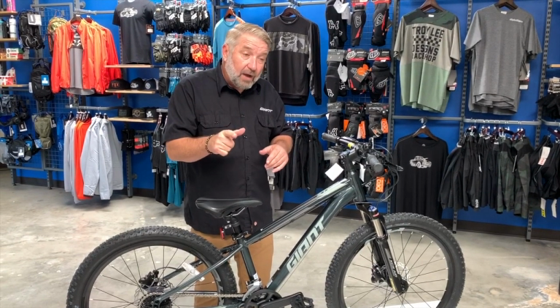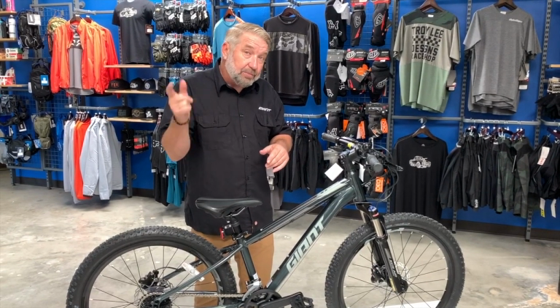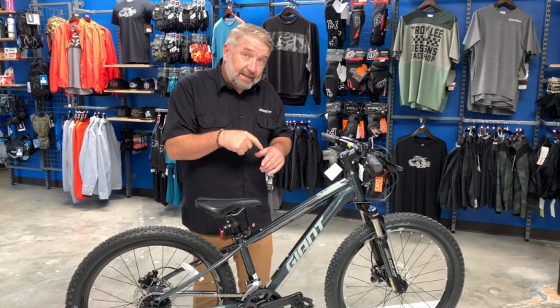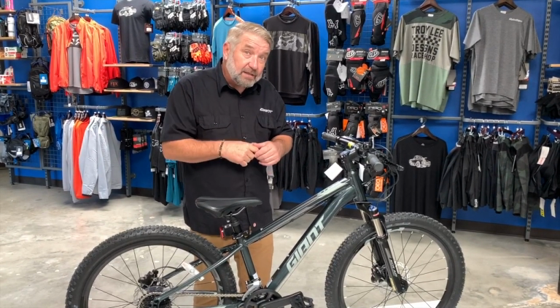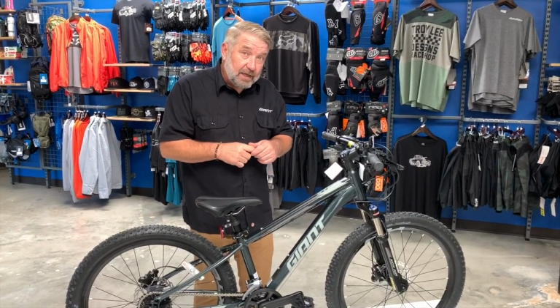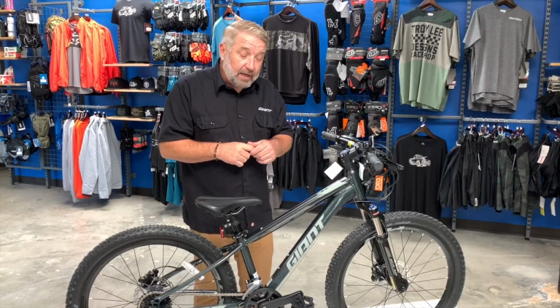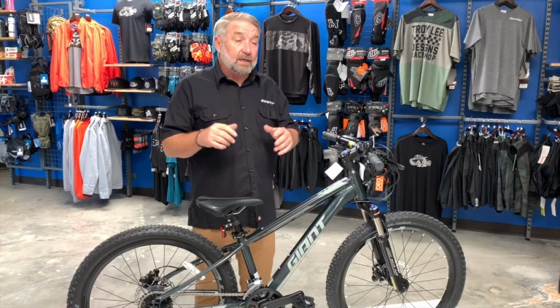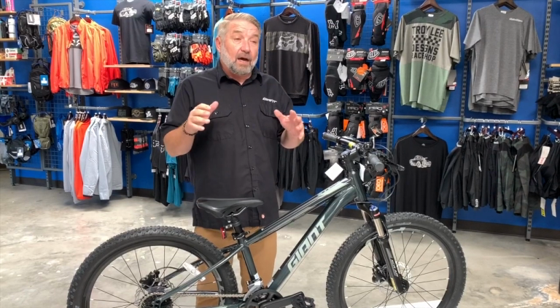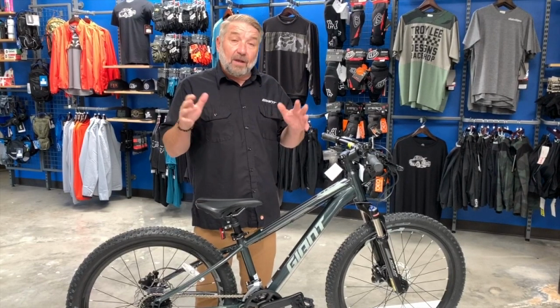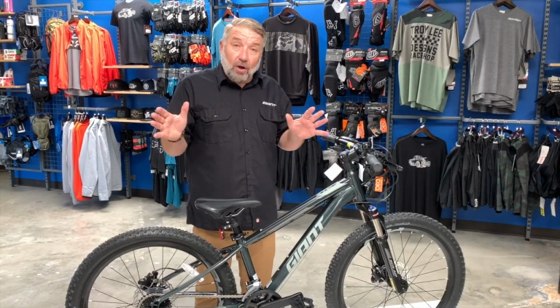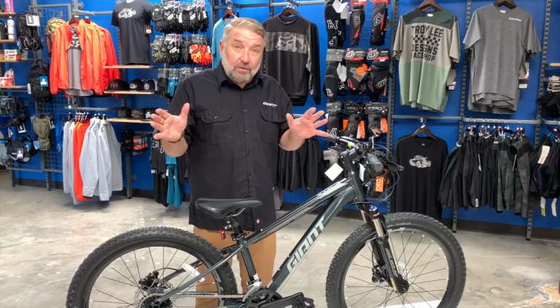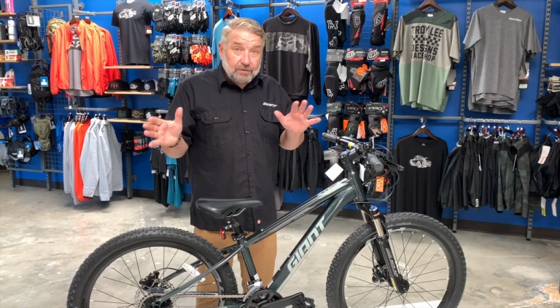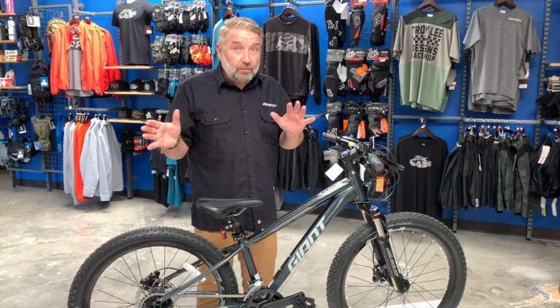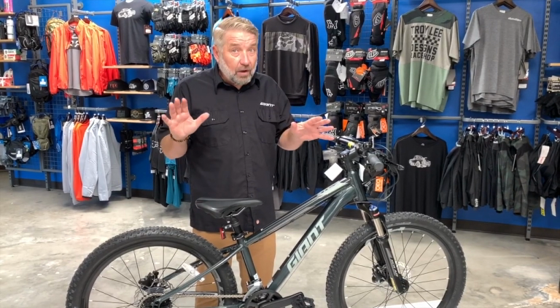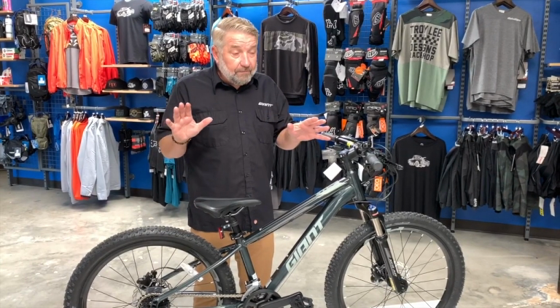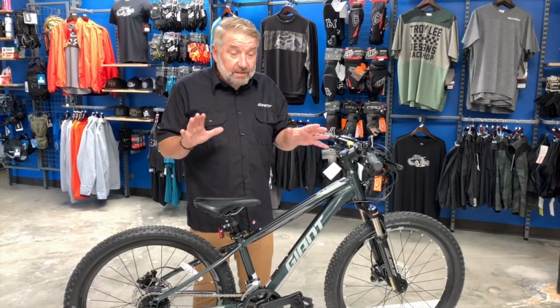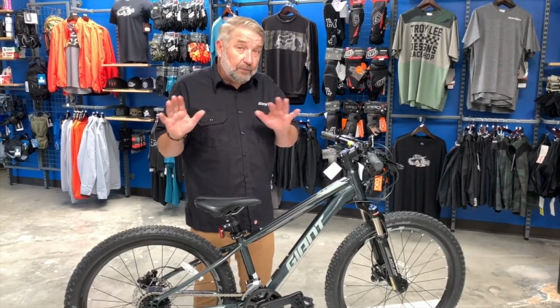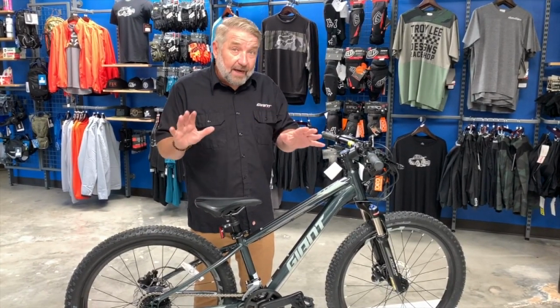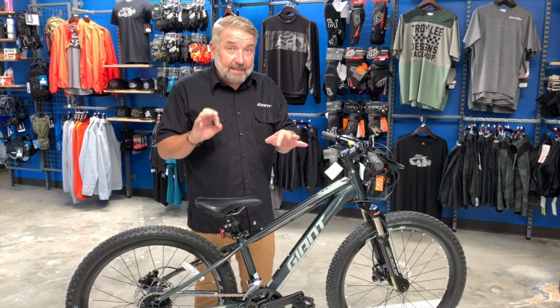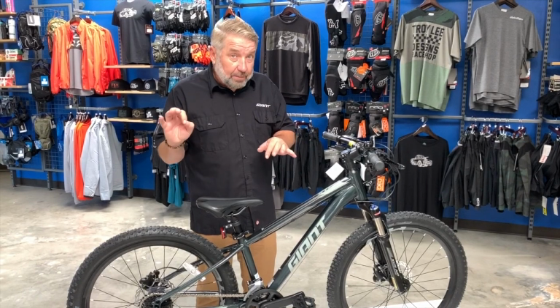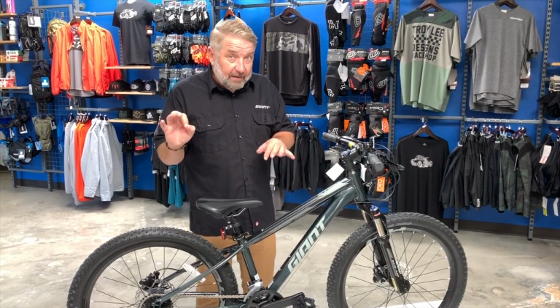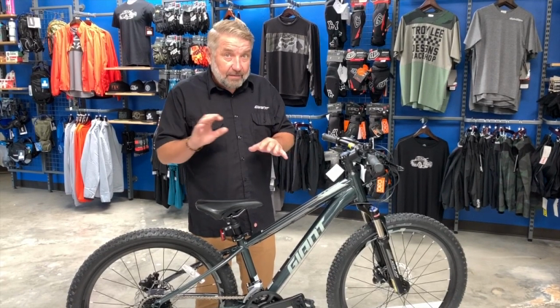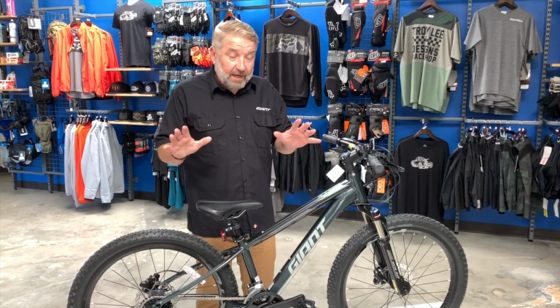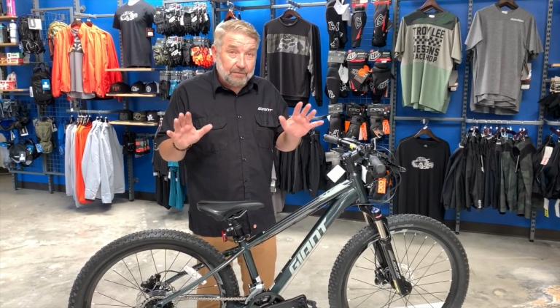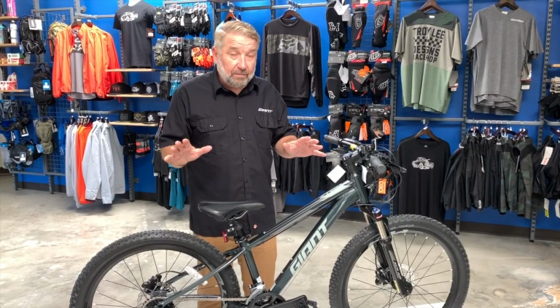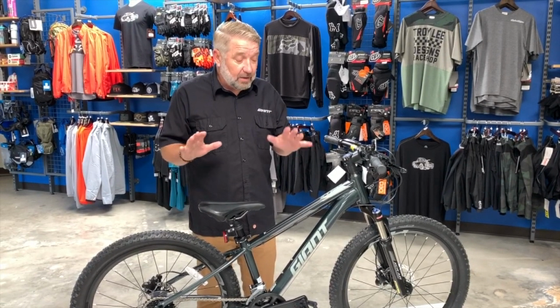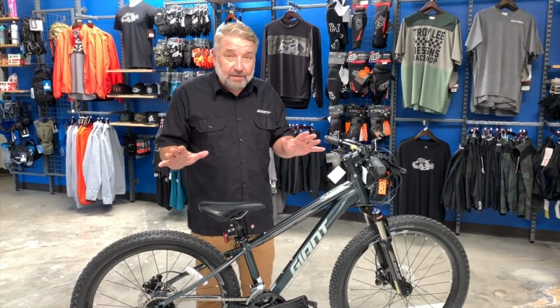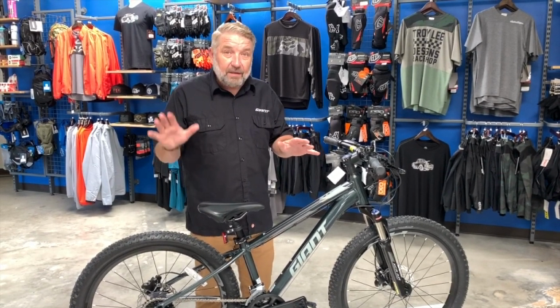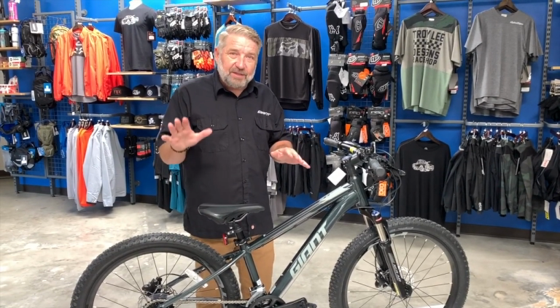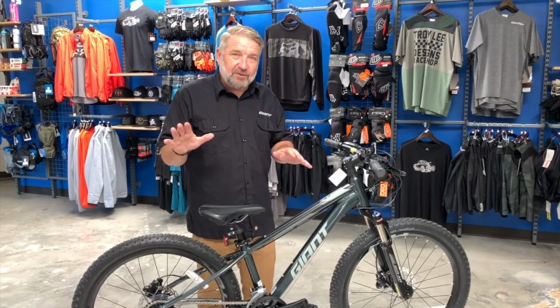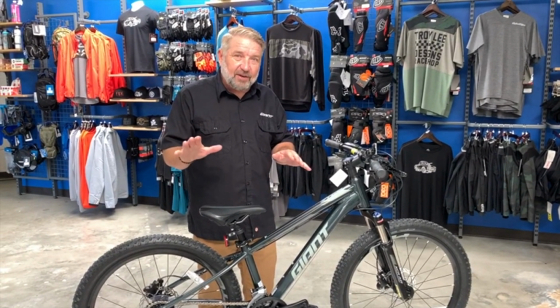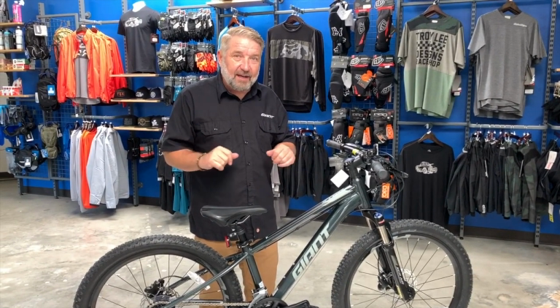Come down and check it out — it's an awesome bike. If you have an old bike in the garage, bring it down because they do take trade-ins. They also offer 12 months of zero percent financing. We'll see you soon!